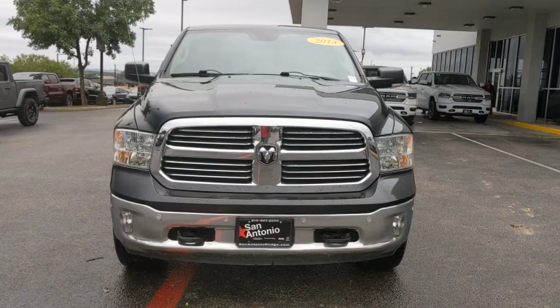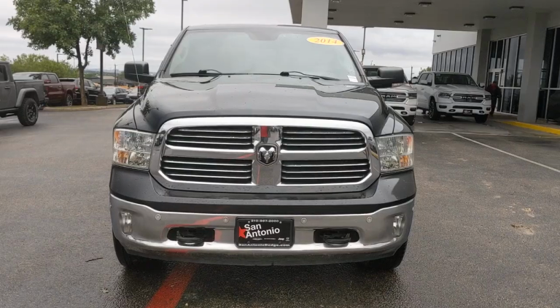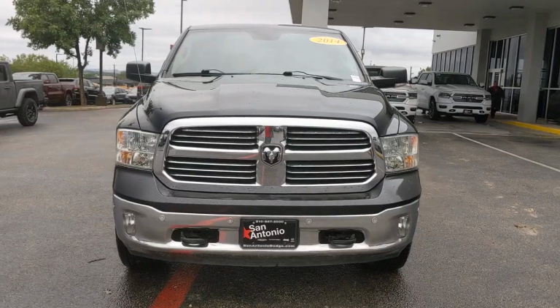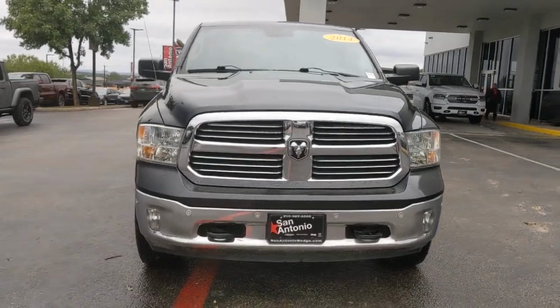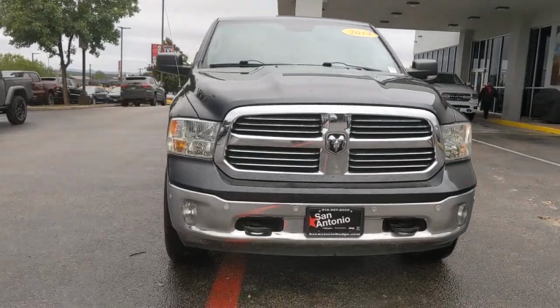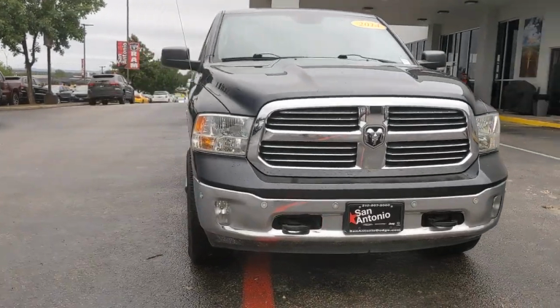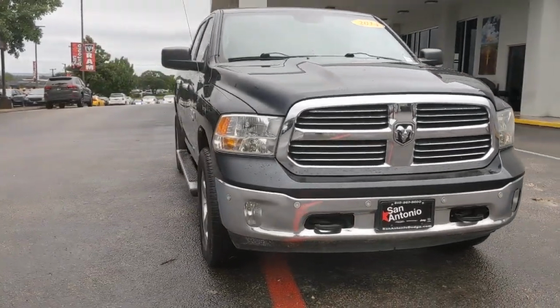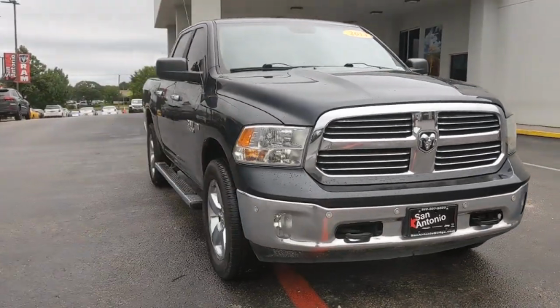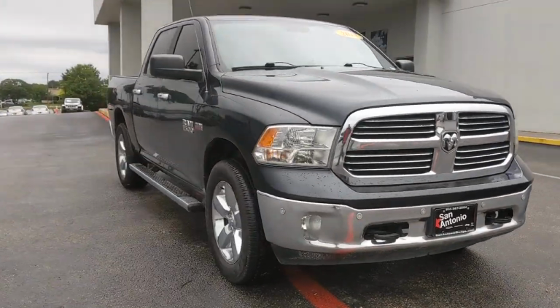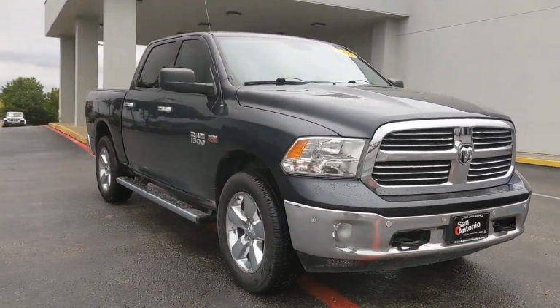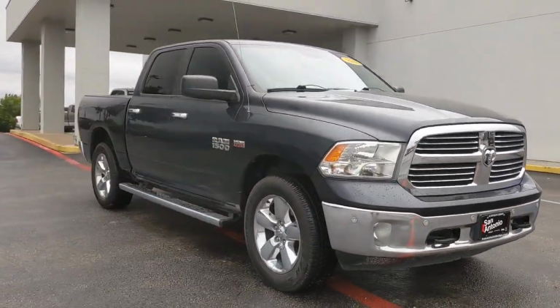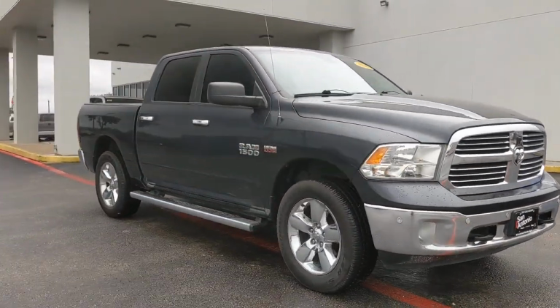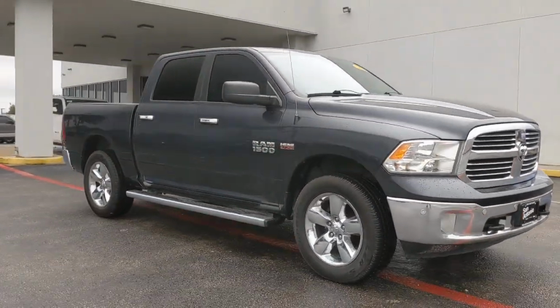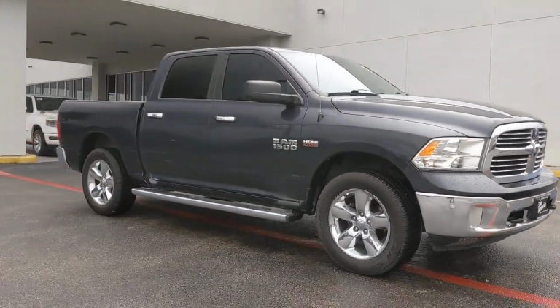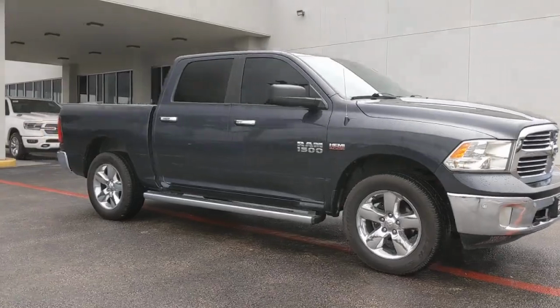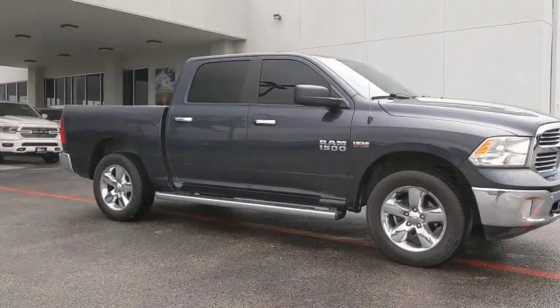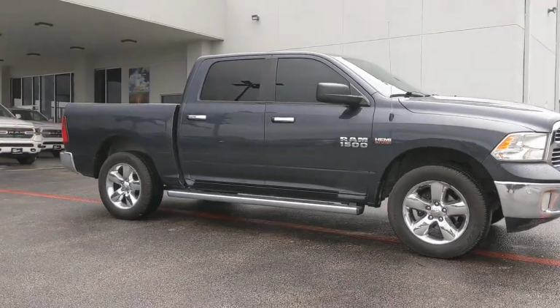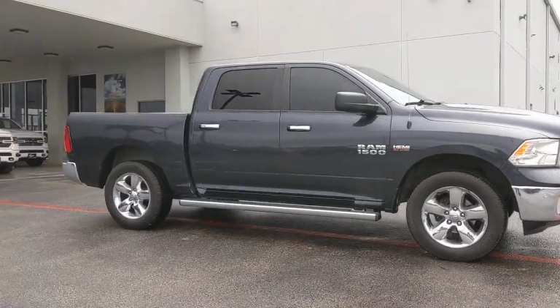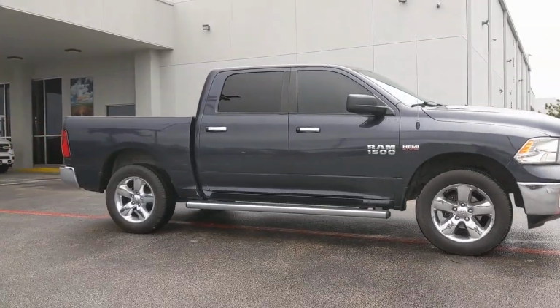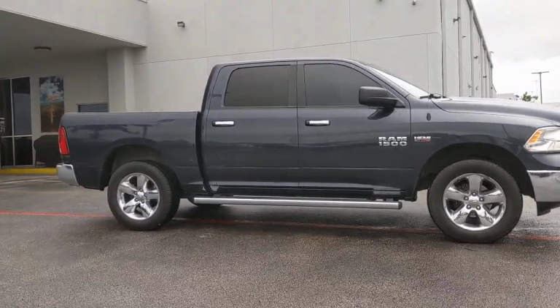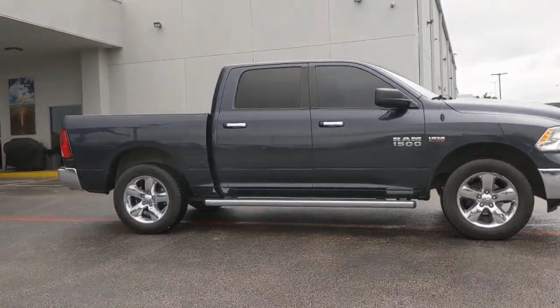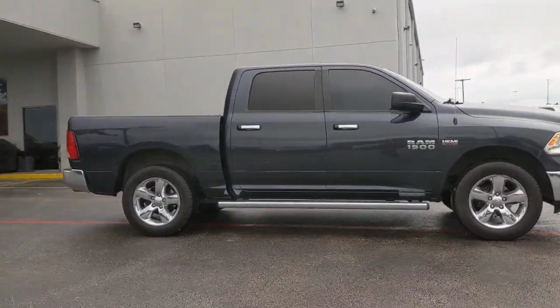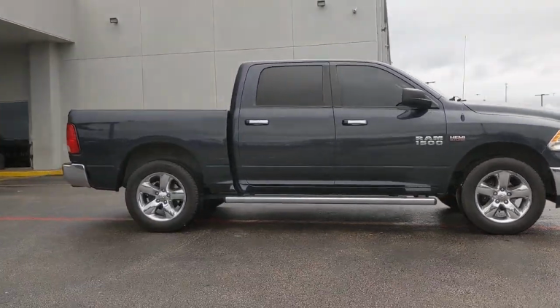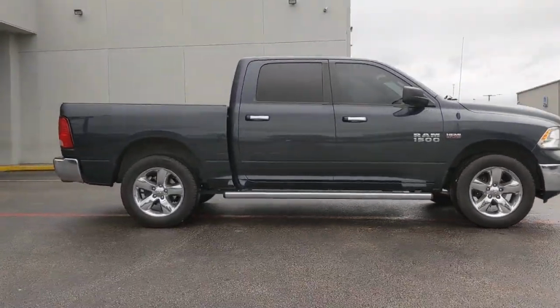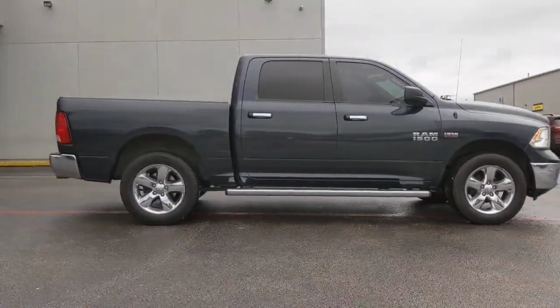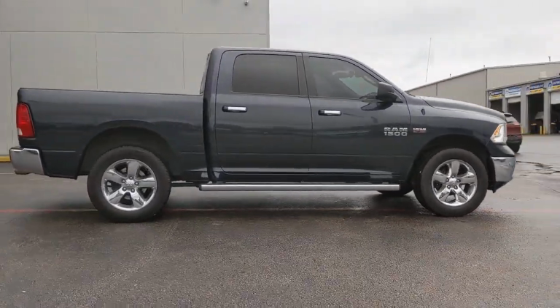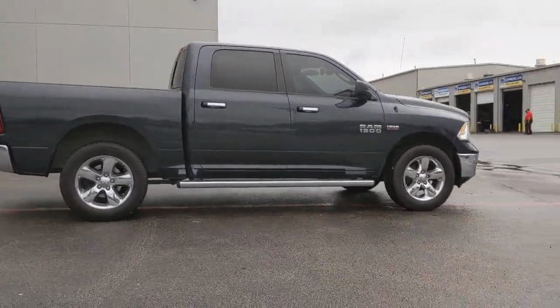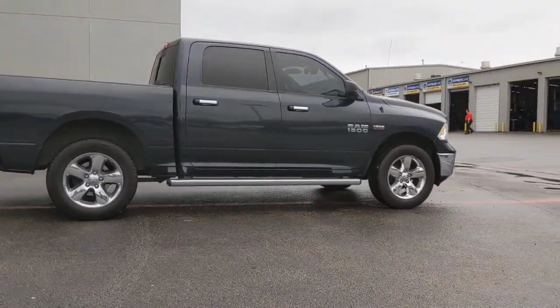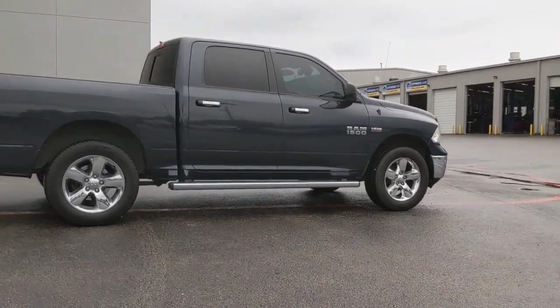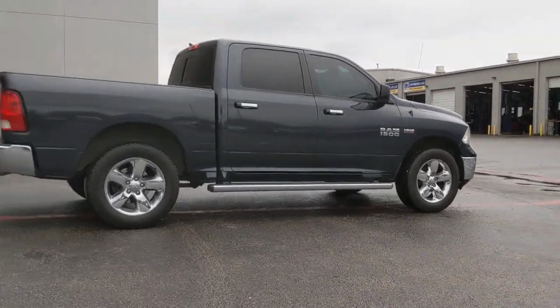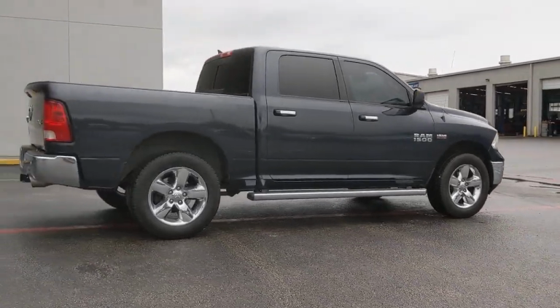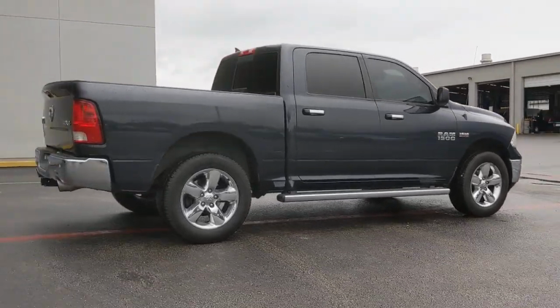Rise to every challenge with confidence in the Ram 1500. Its impressive towing capacity, advanced safety features, and passenger comfort keep you cool under pressure. These are just some of the great options this vehicle comes with.